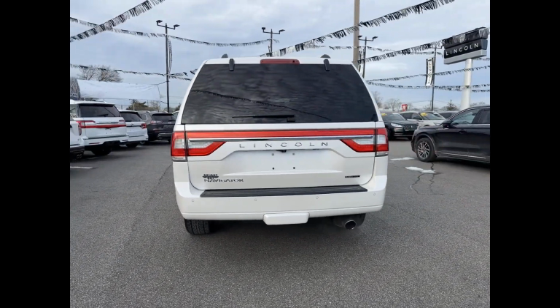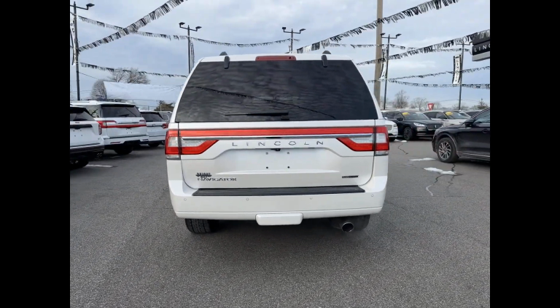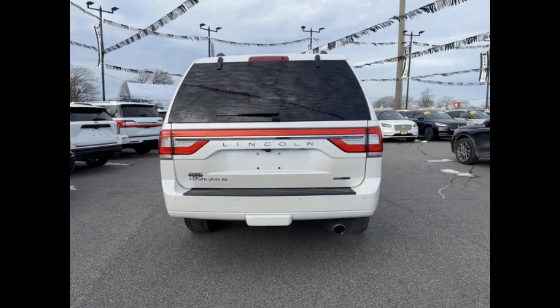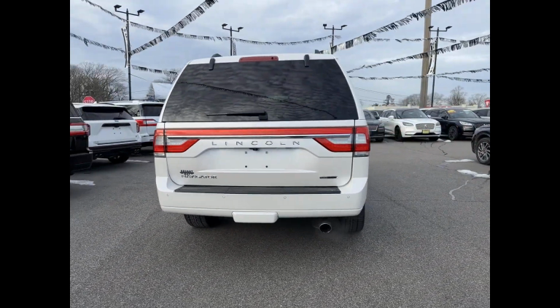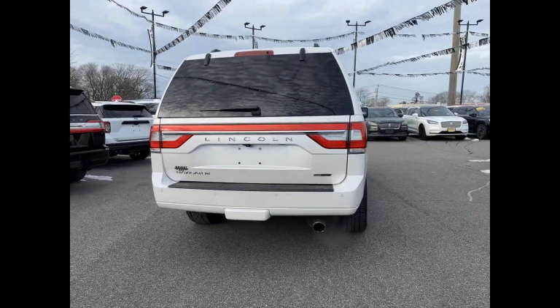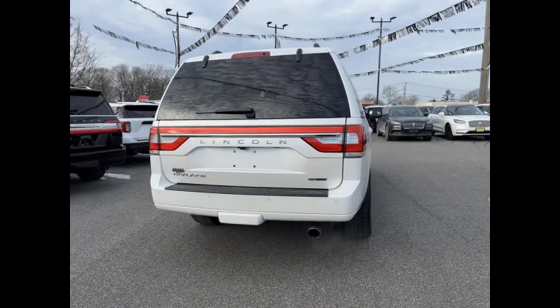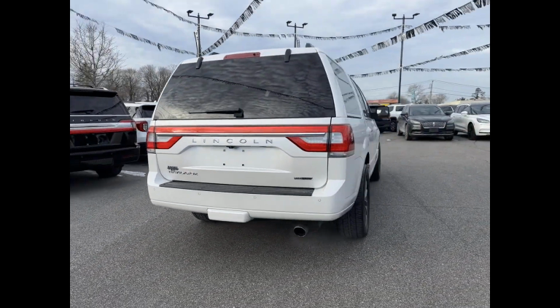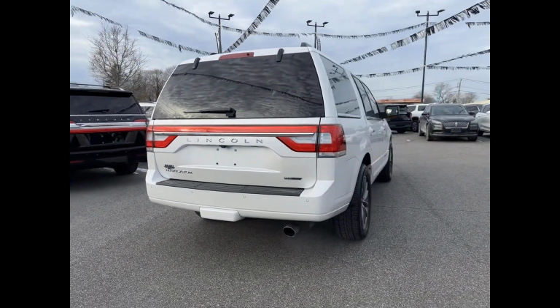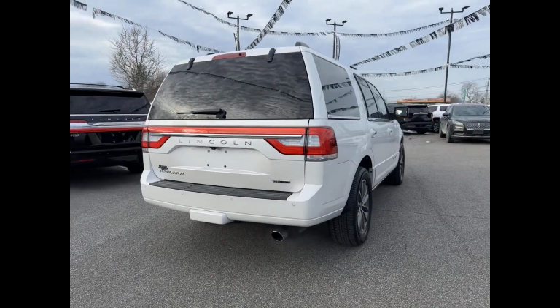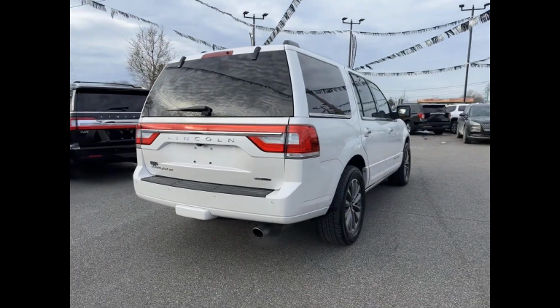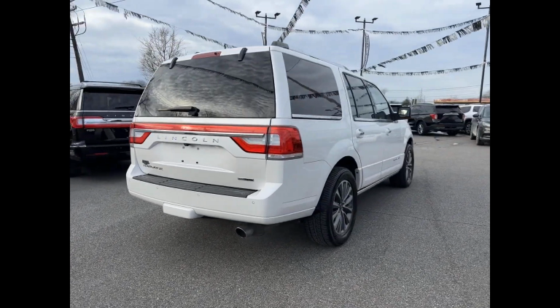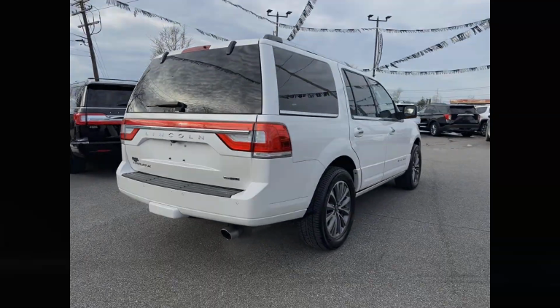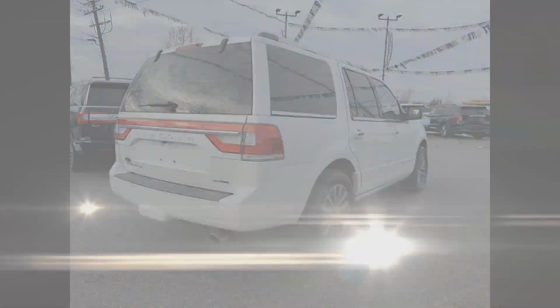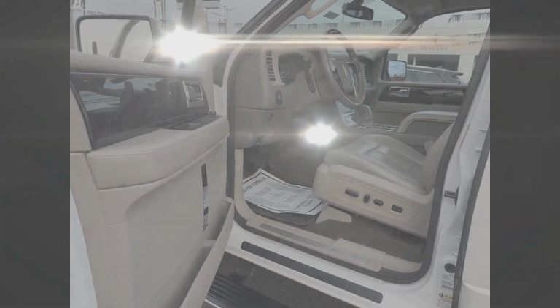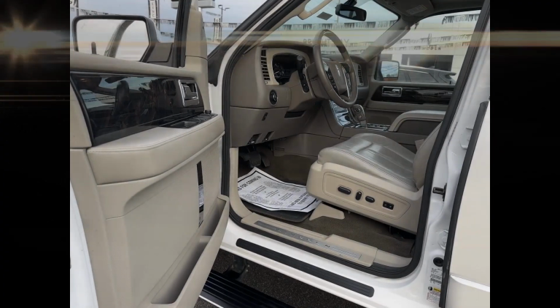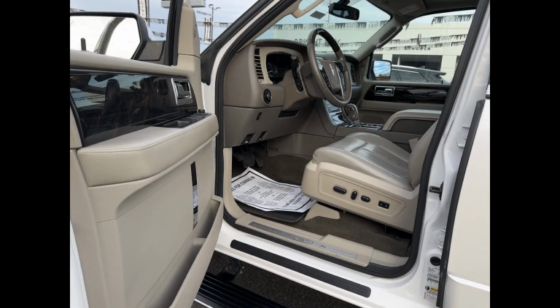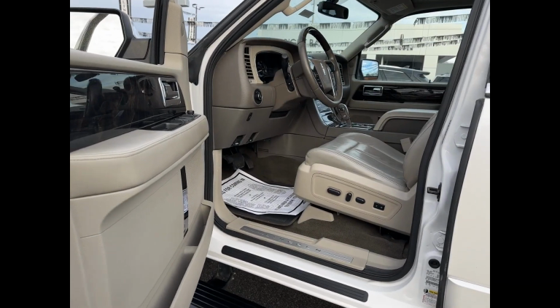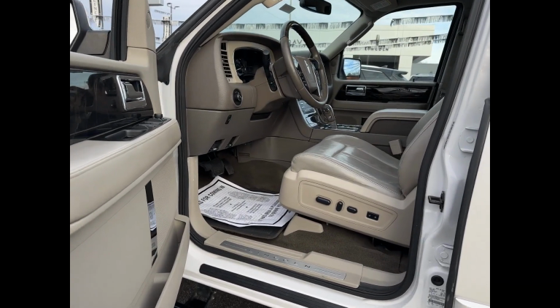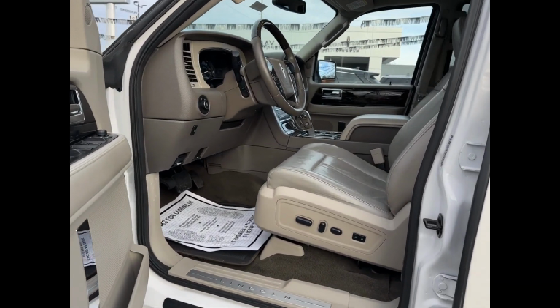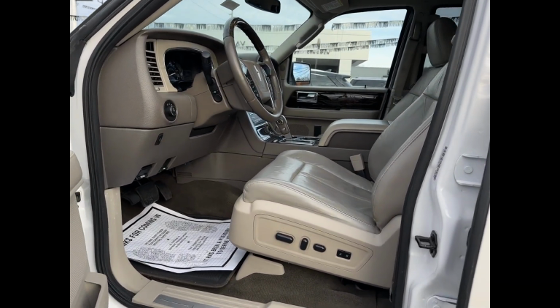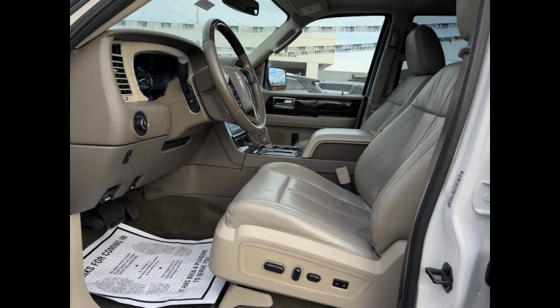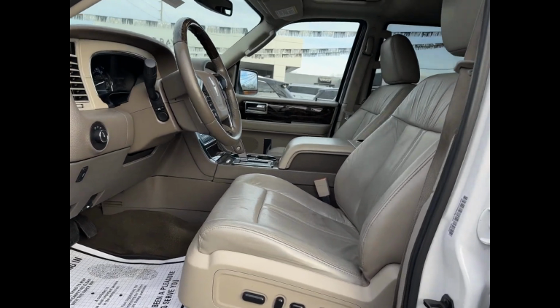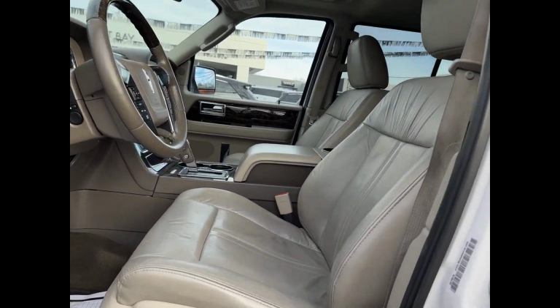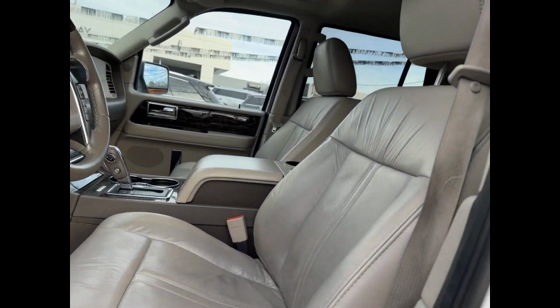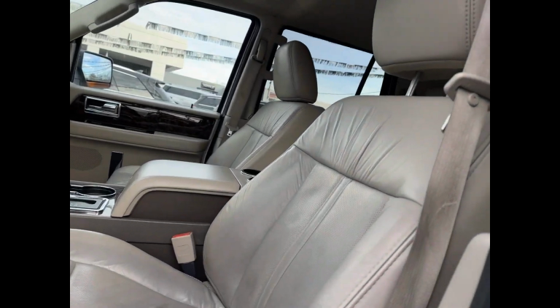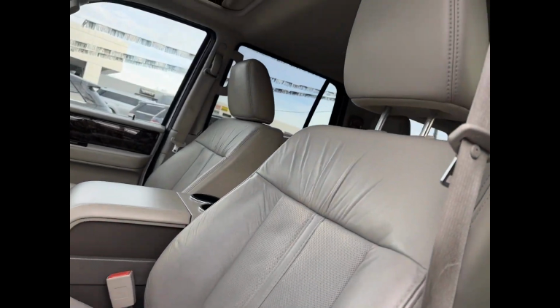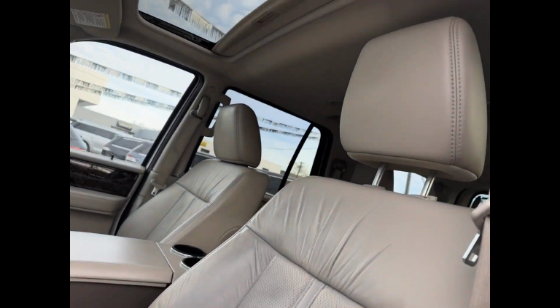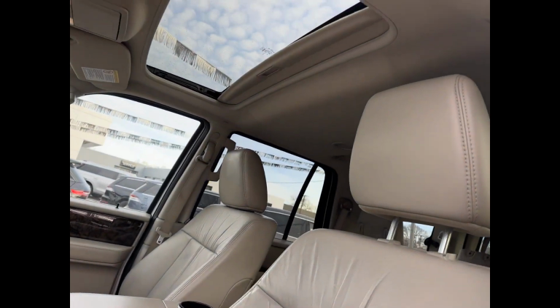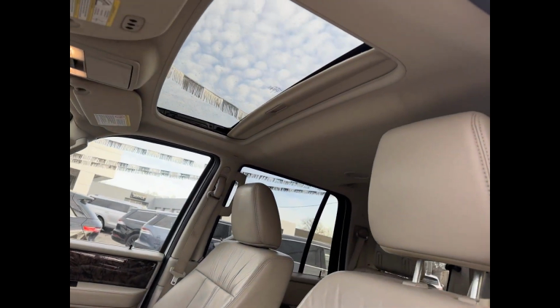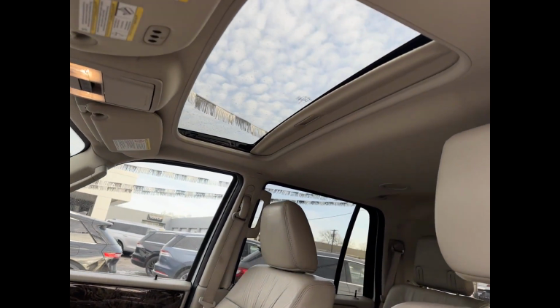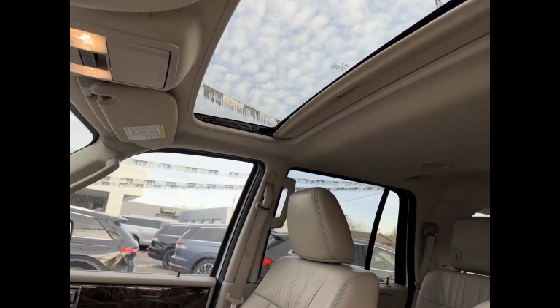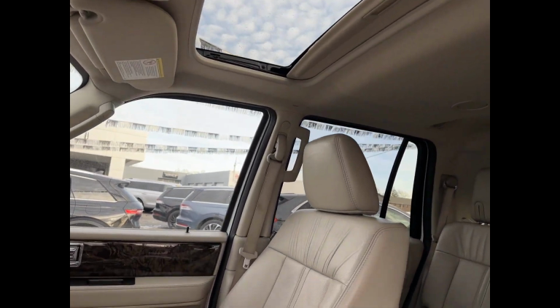Additional features include Wi-Fi hotspot, satellite radio, navigation, premium sound system, turbocharged engine, multi-zone air conditioning, four-wheel drive, and blind spot monitor.